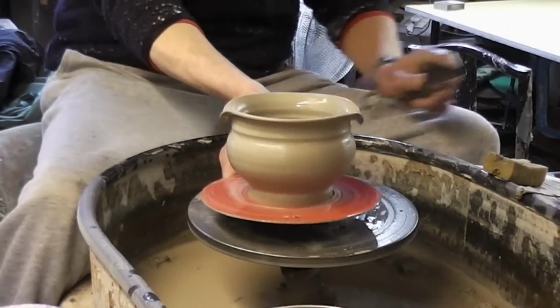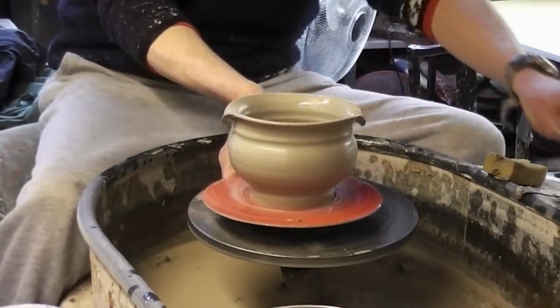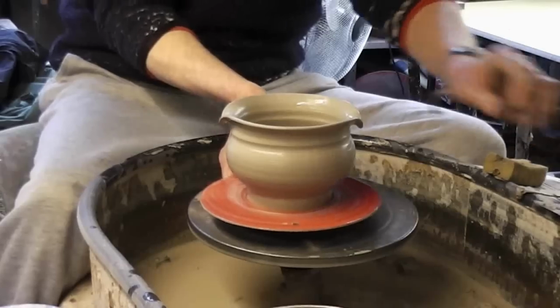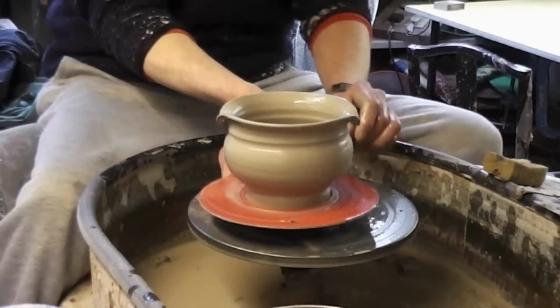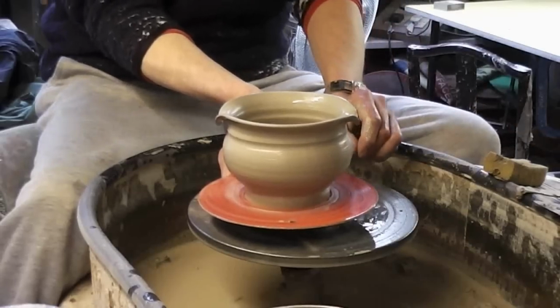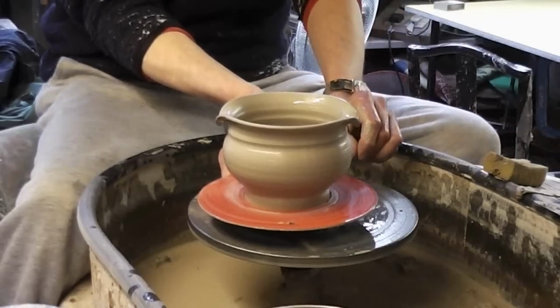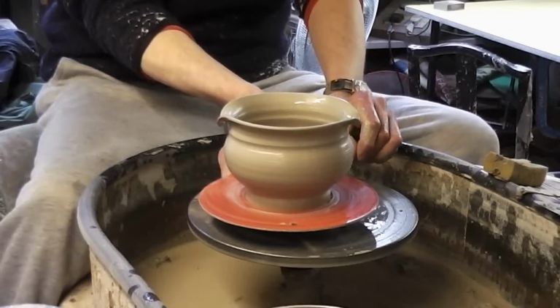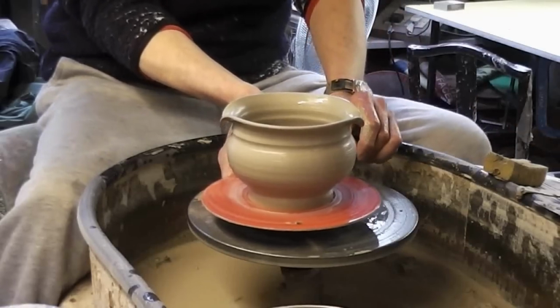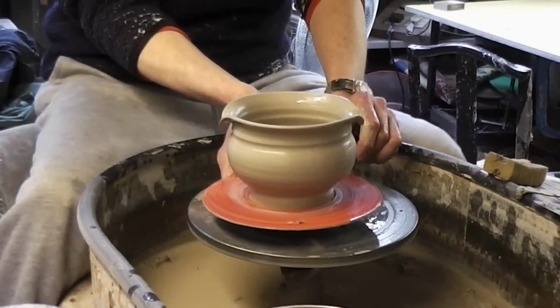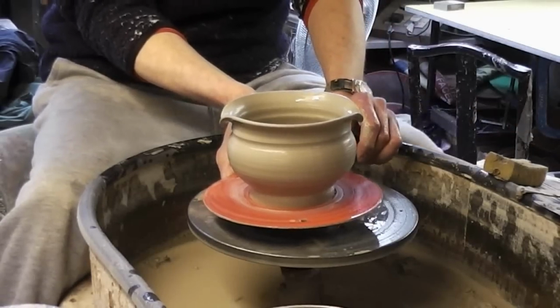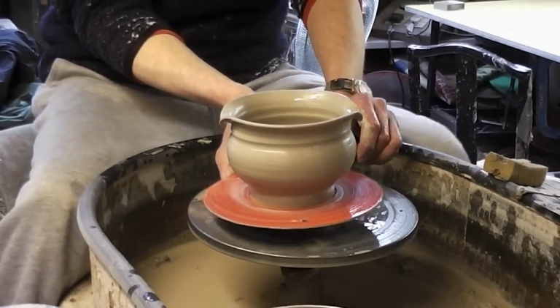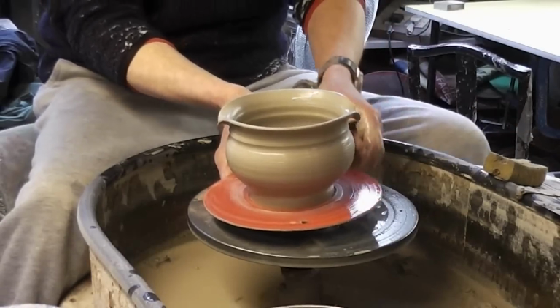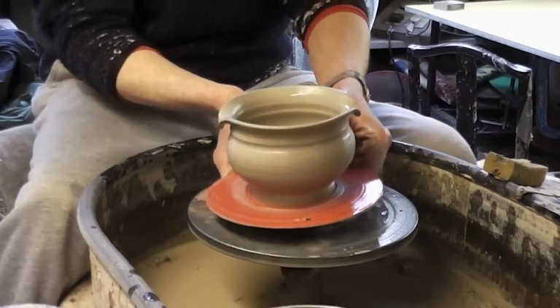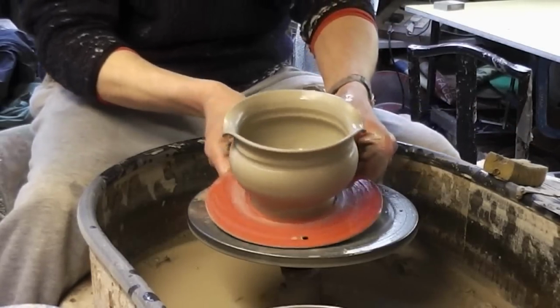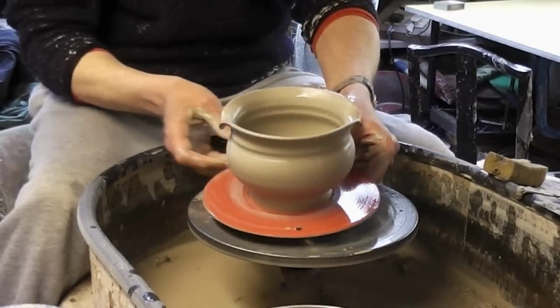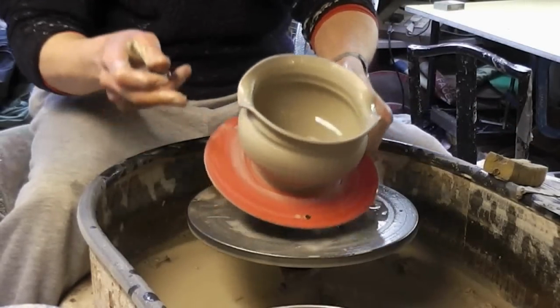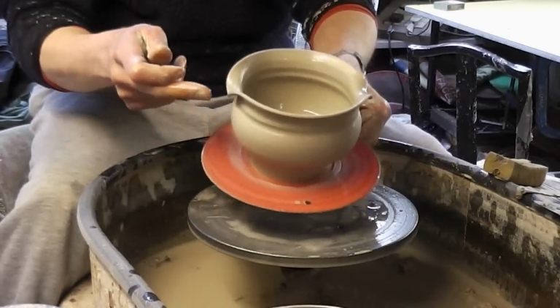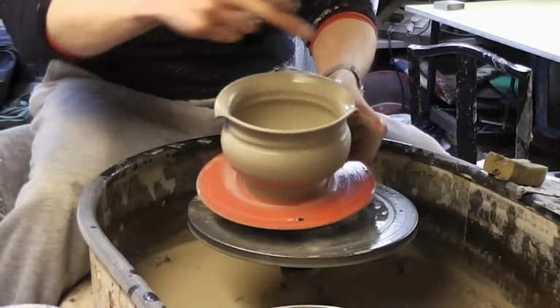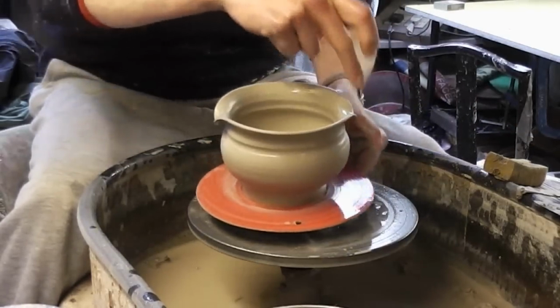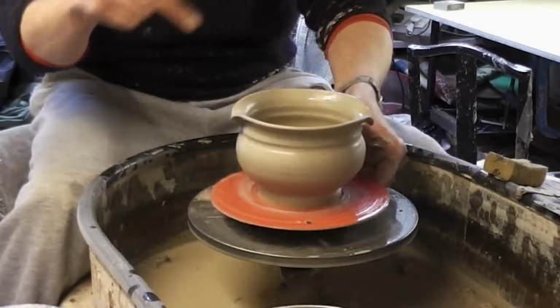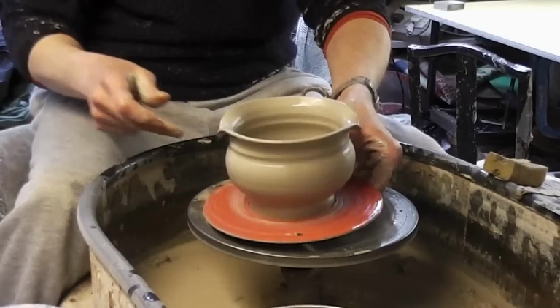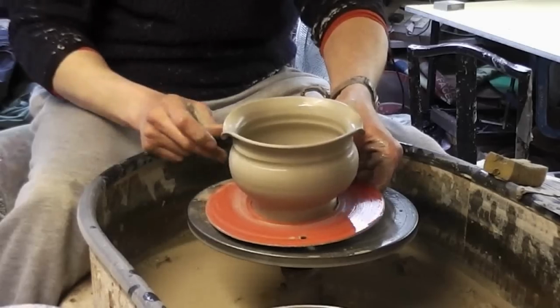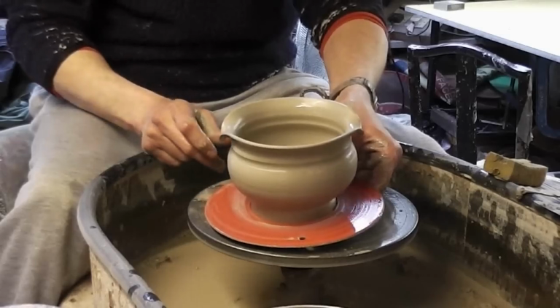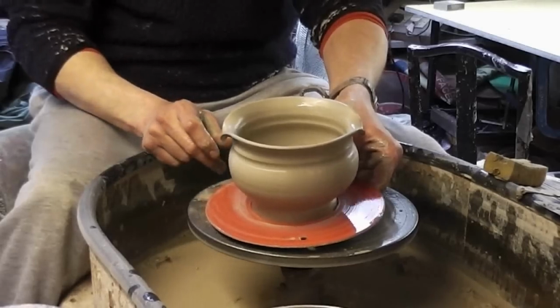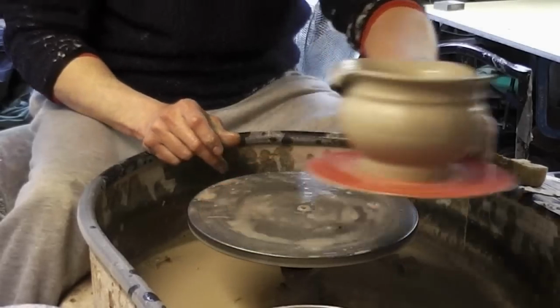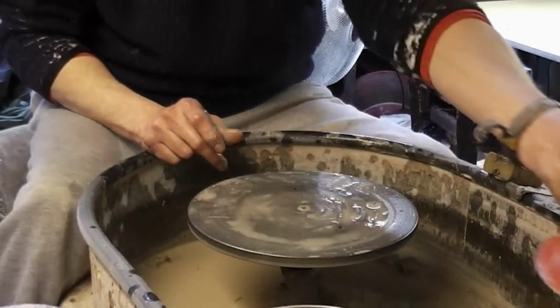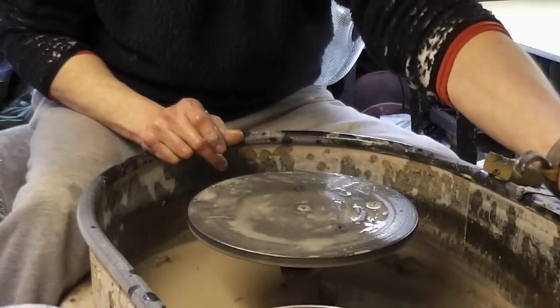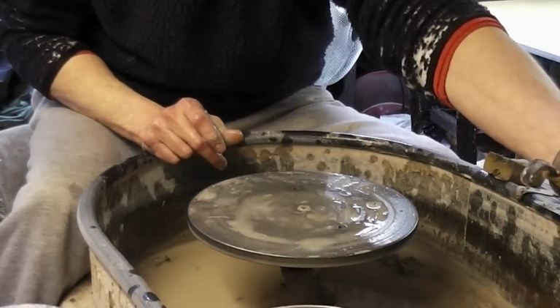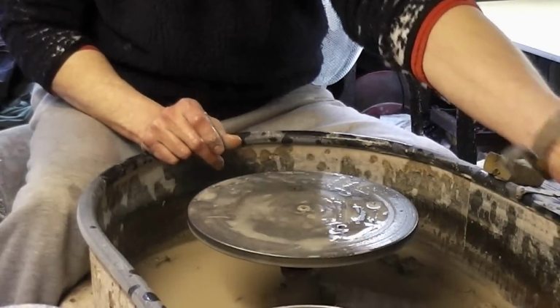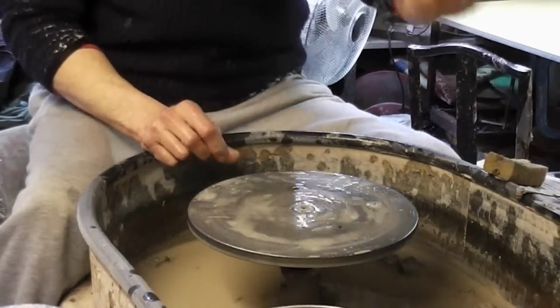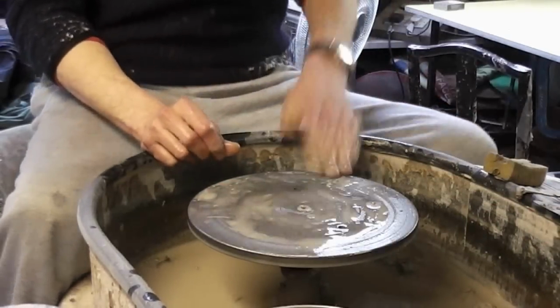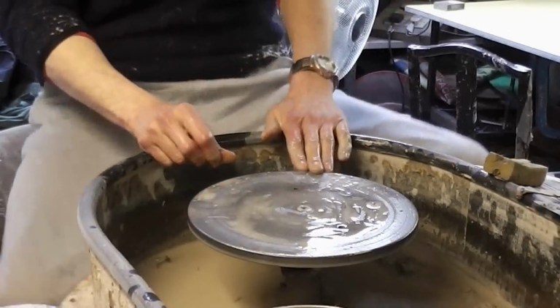So that's it — just a couple of simple soup bowls, cereal bowls, any sort of bowl you want, with a little design edge on the rim. So that's it folks.